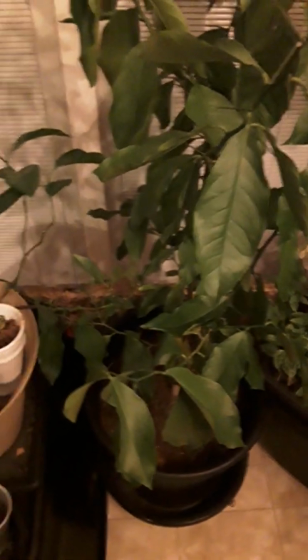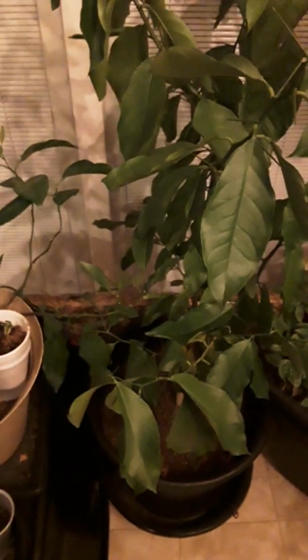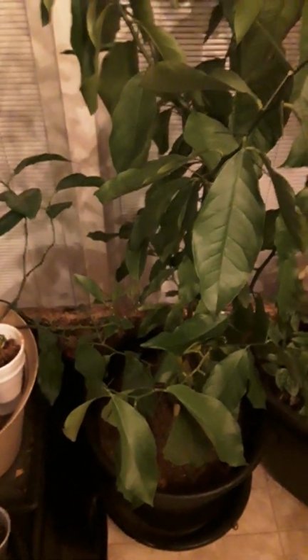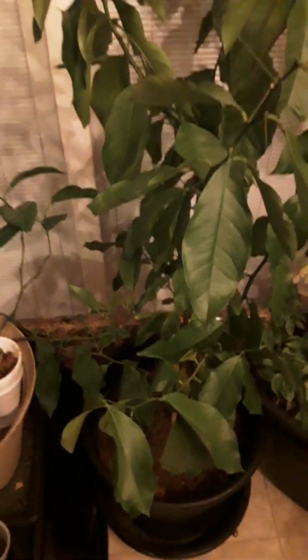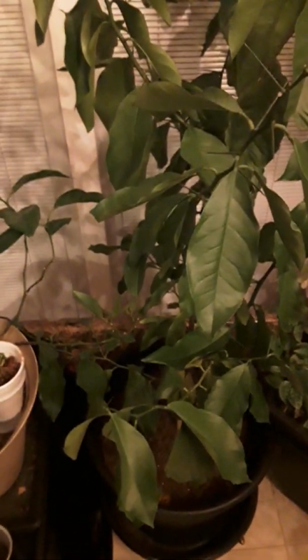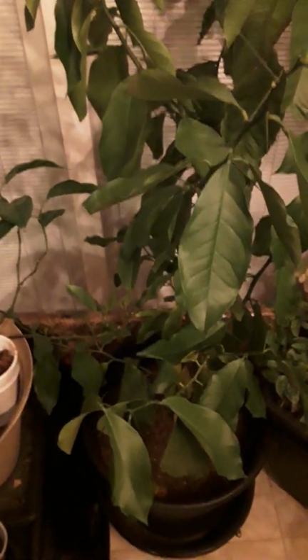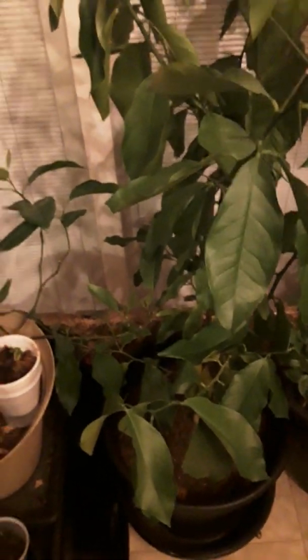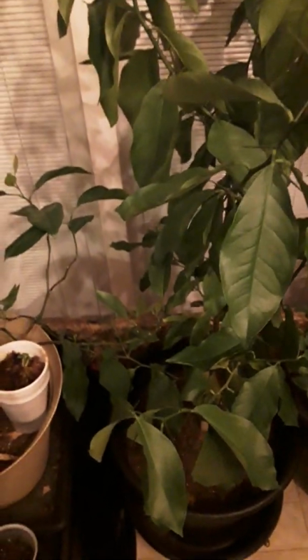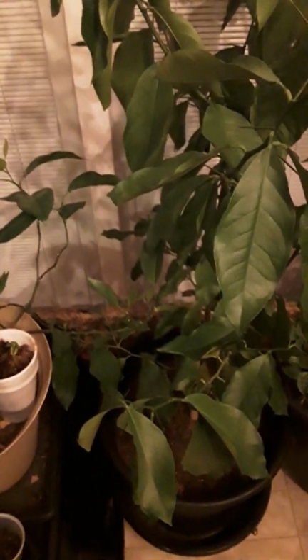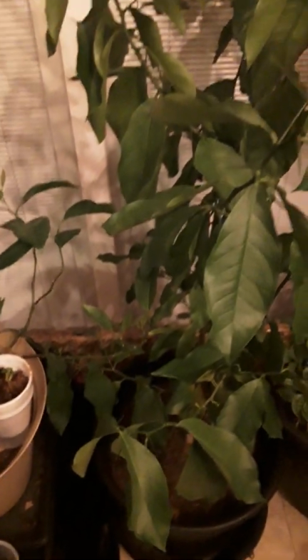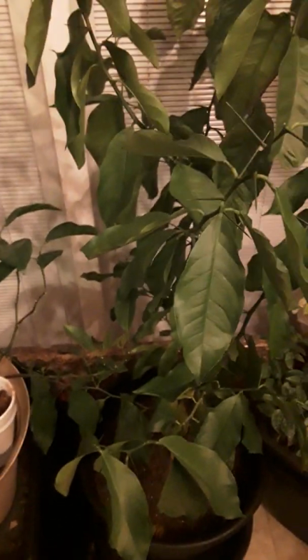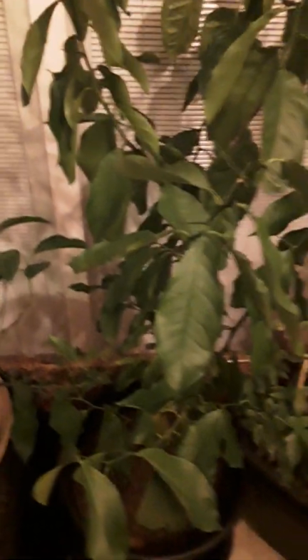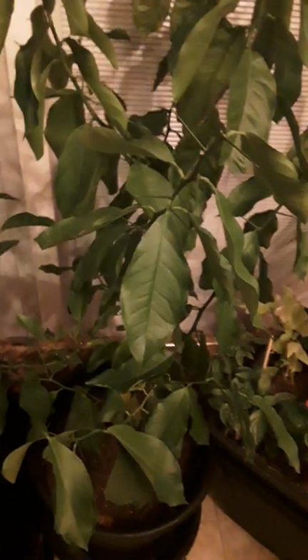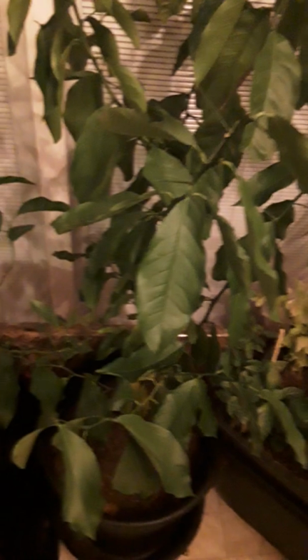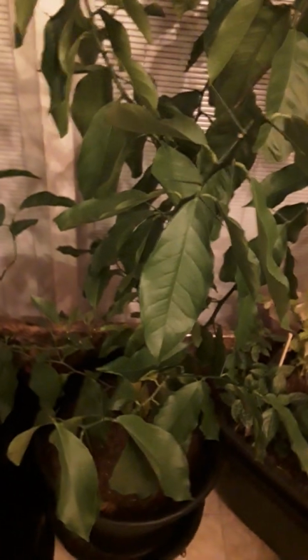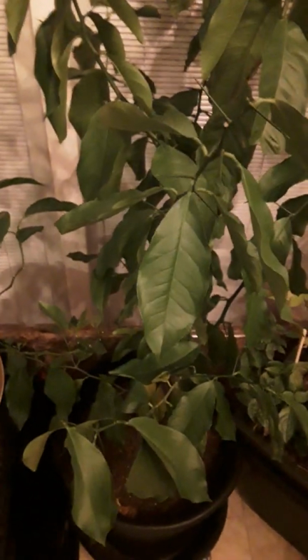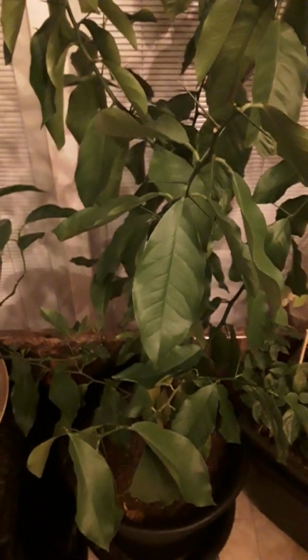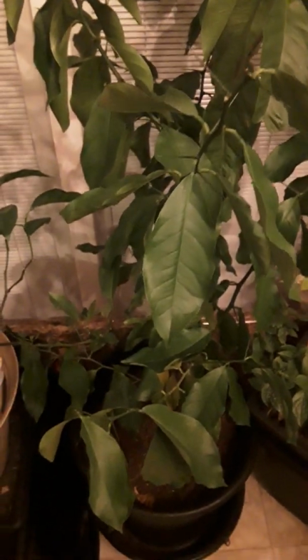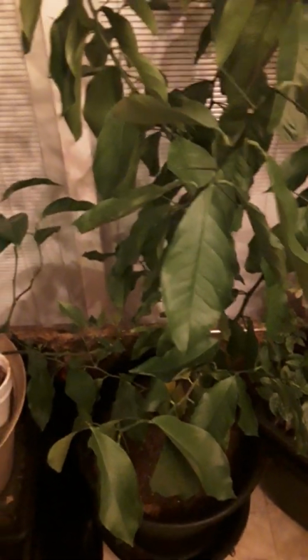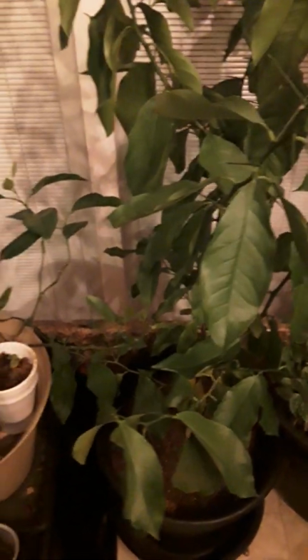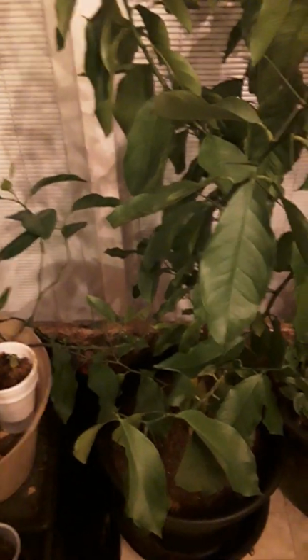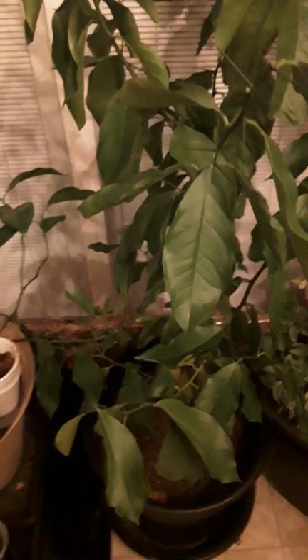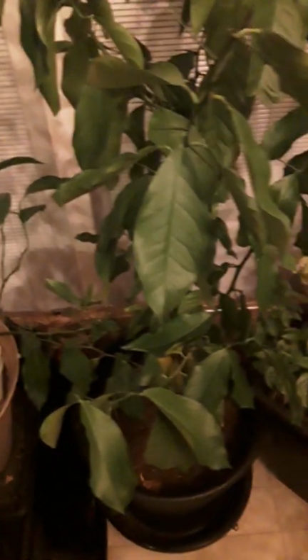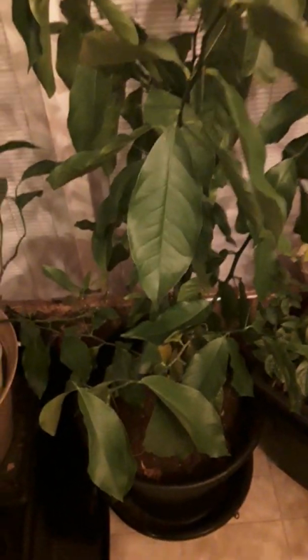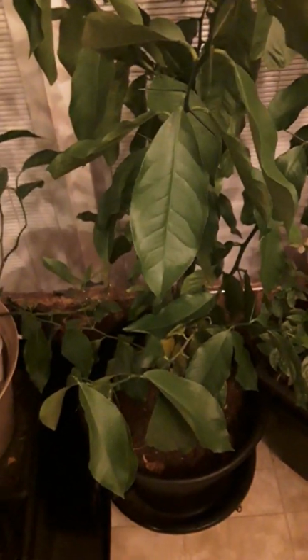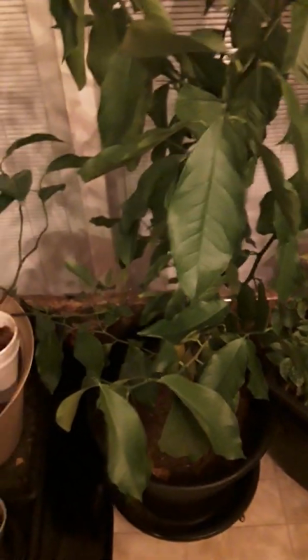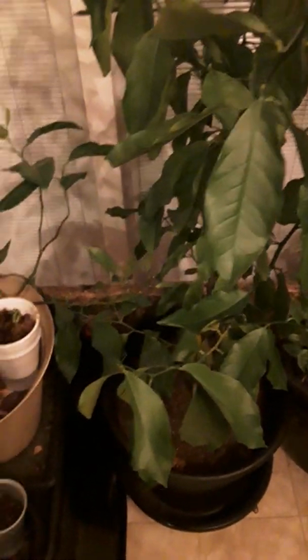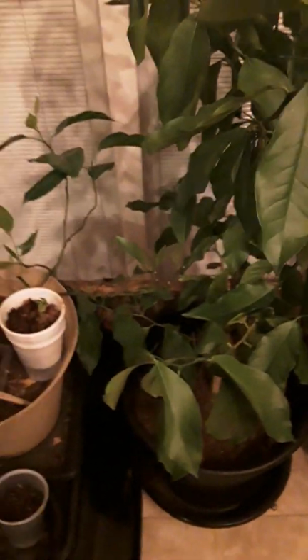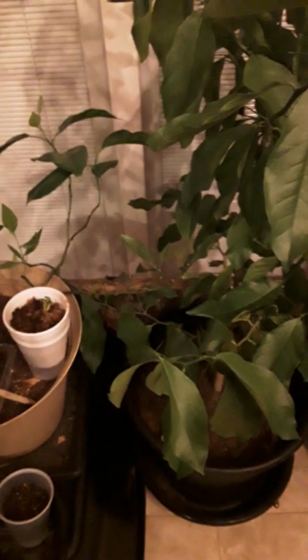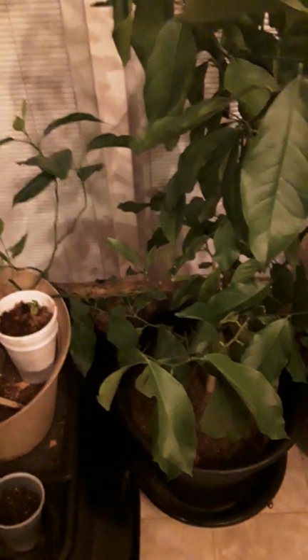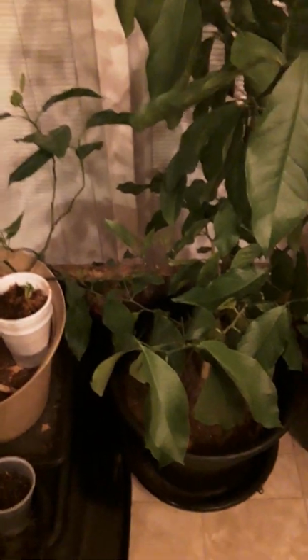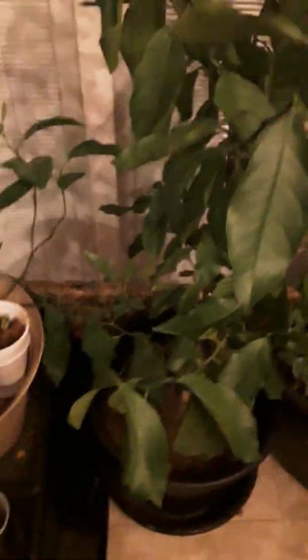Hi everyone, welcome to my channel. Good evening — tonight I'm going to show you my indoor plants.